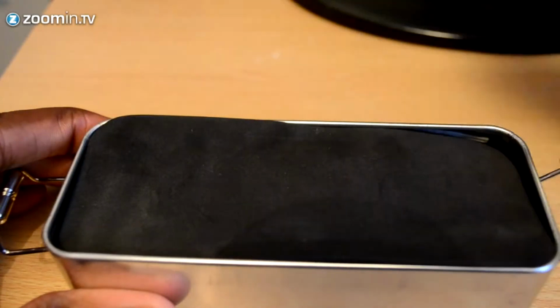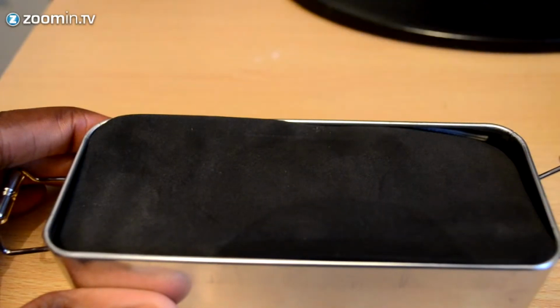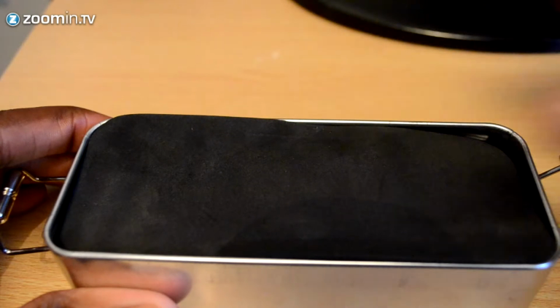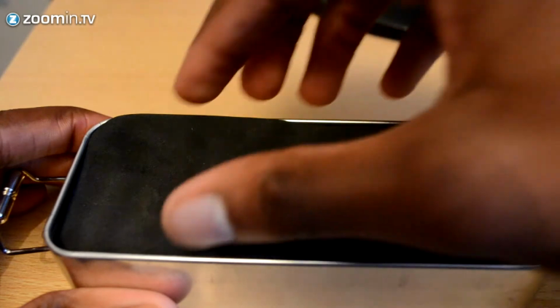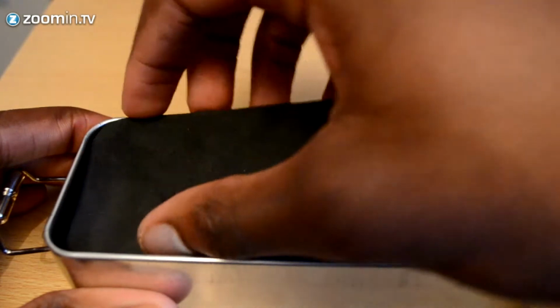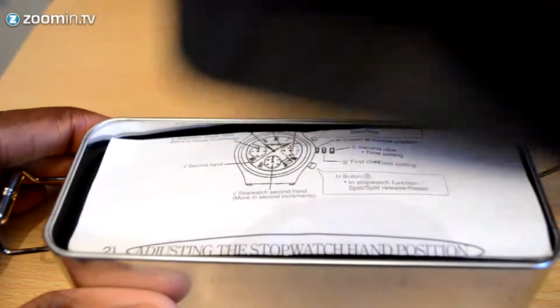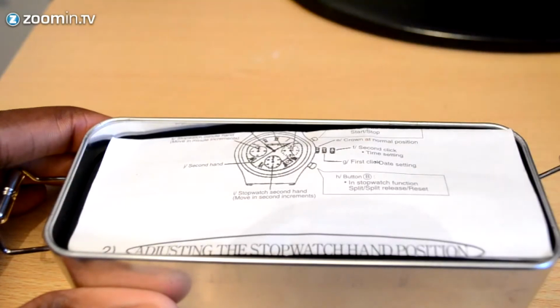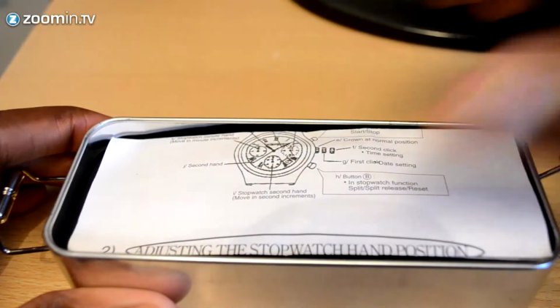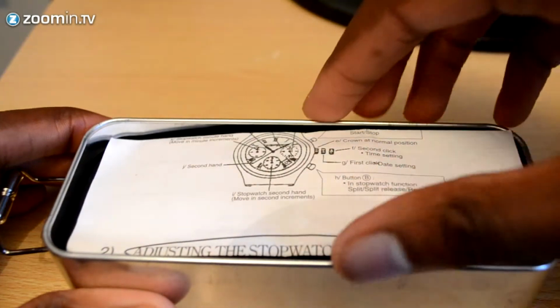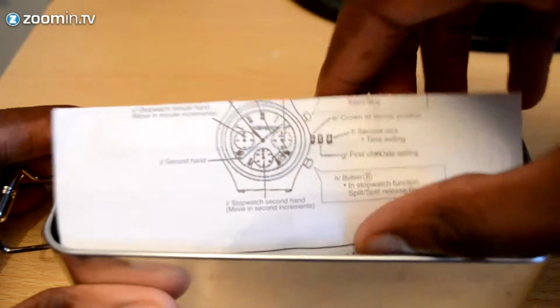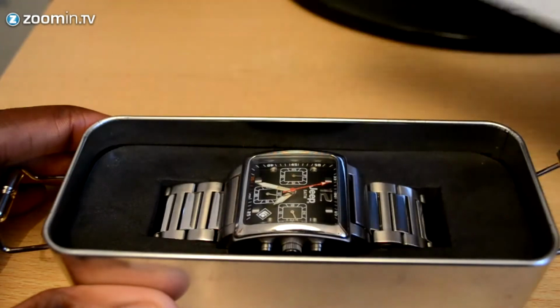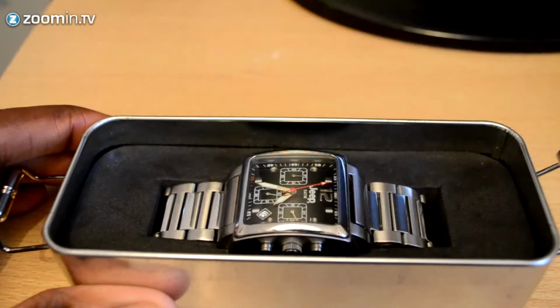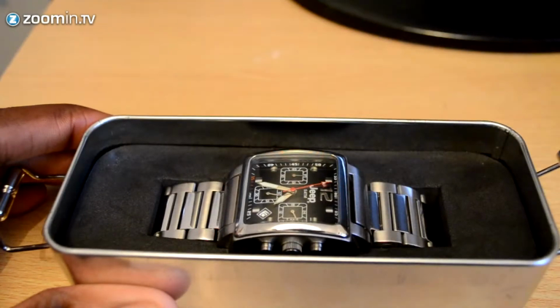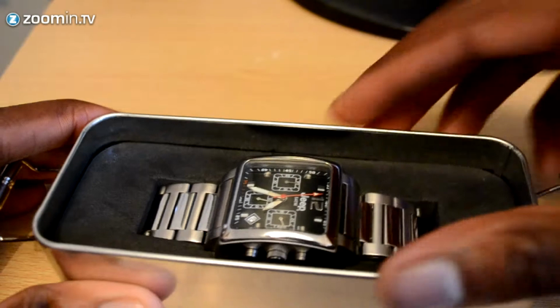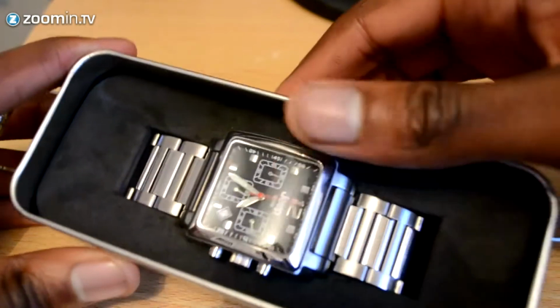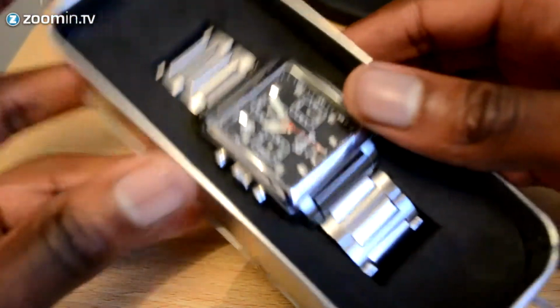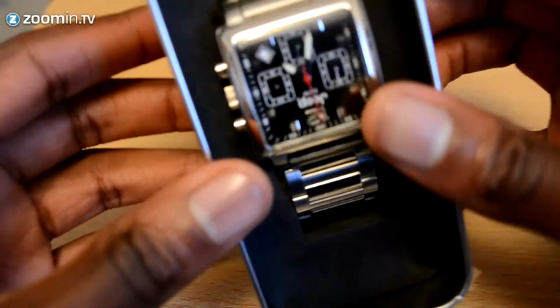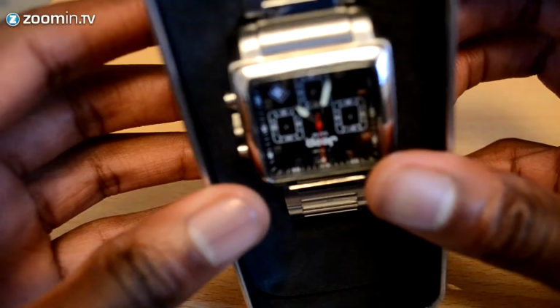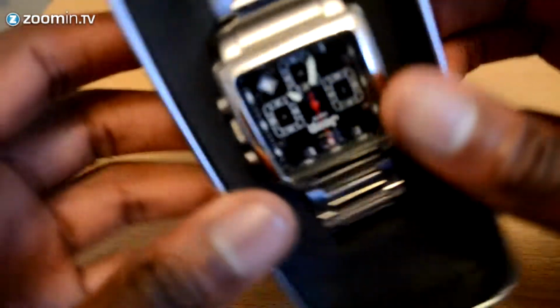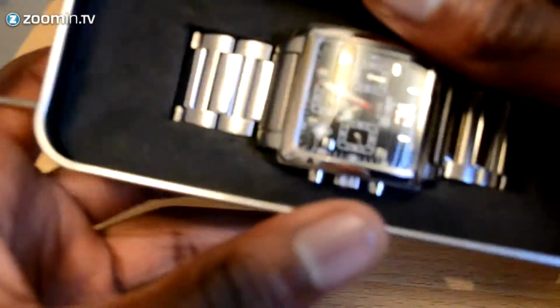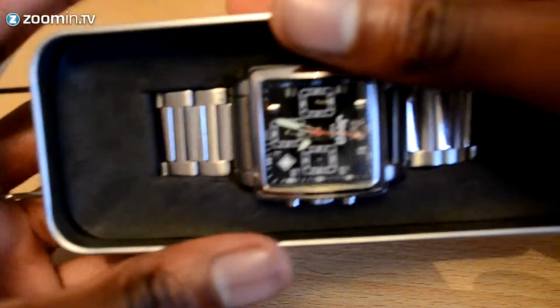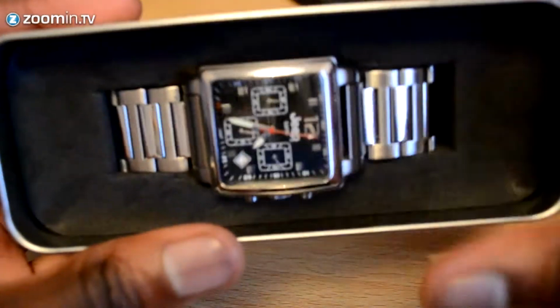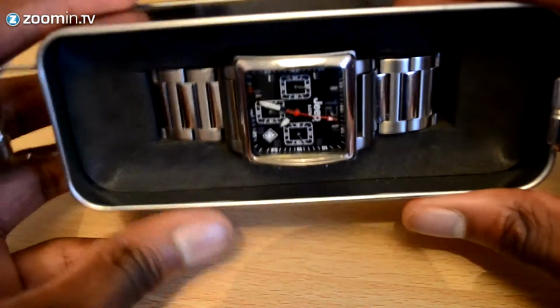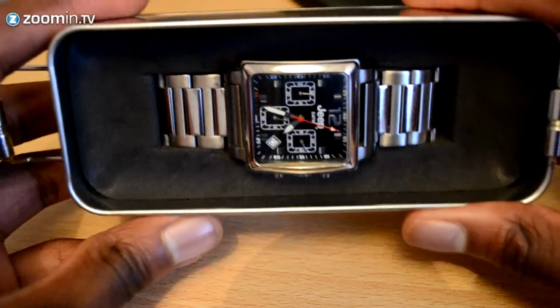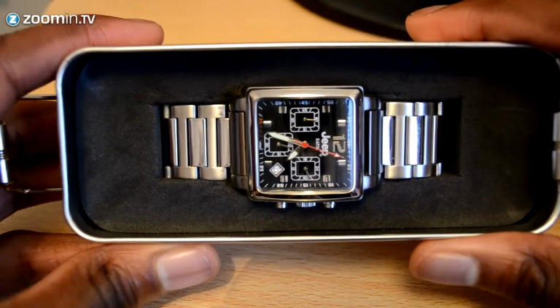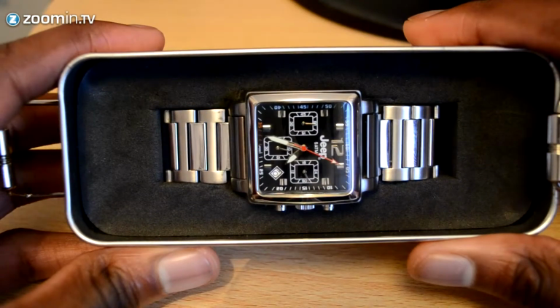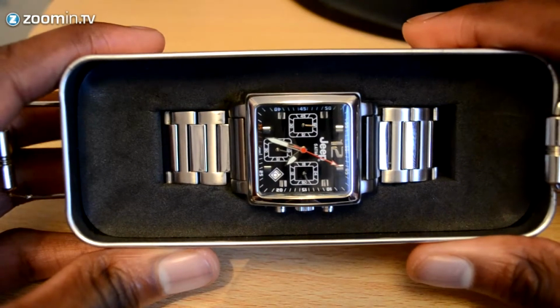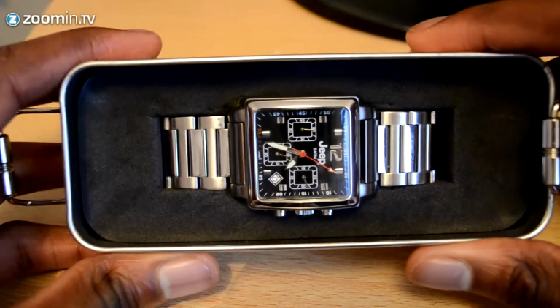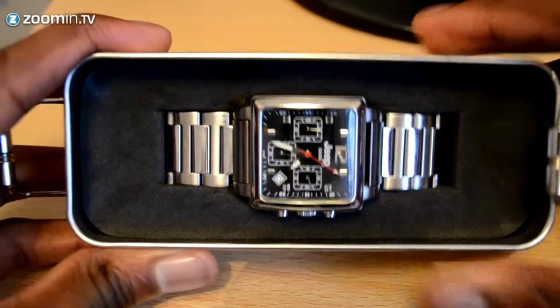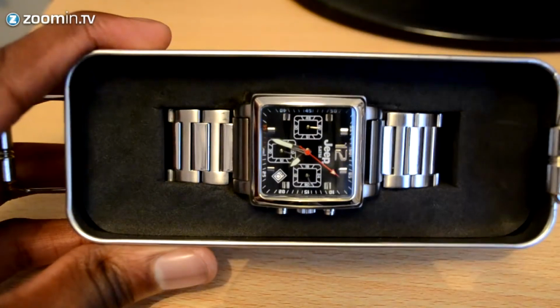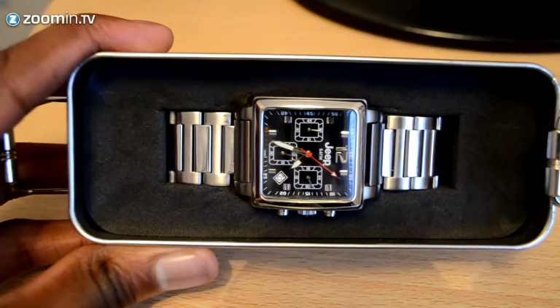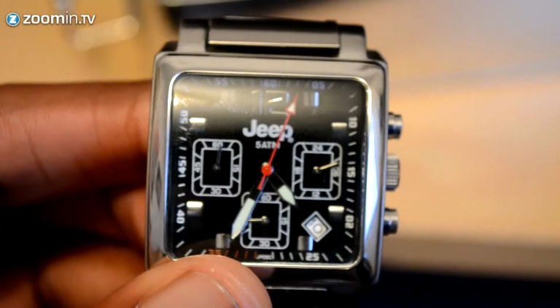There's foam padding to protect the watch from any dust, and below that you have your instruction manual and user guide. The watch is housed in the foam beneath that, and you can see your typical chronographic watch with your date and stopwatch on each side, with the main timepiece in the middle.